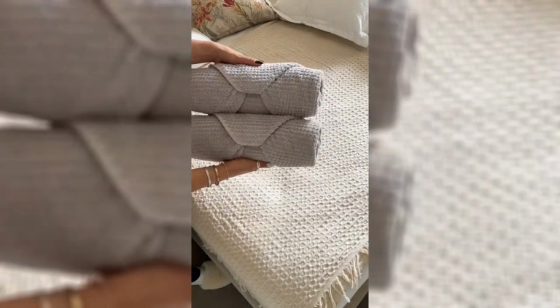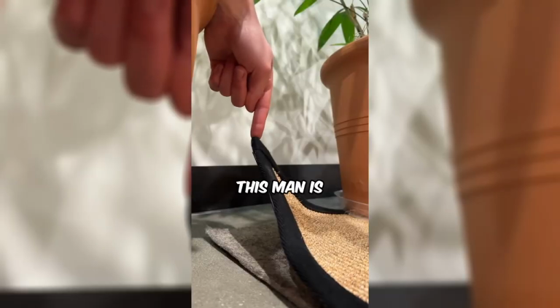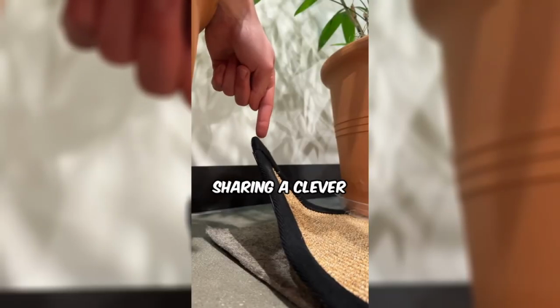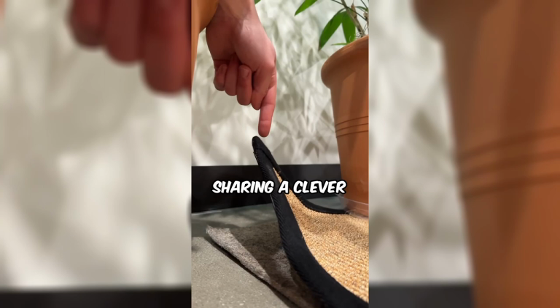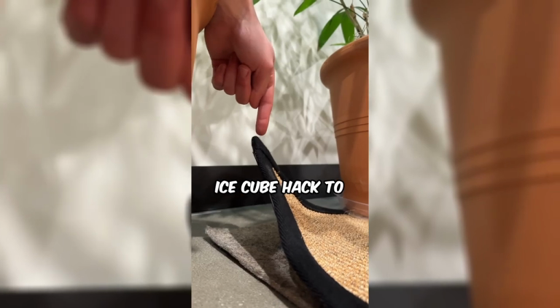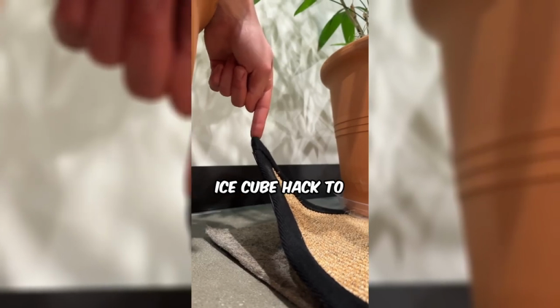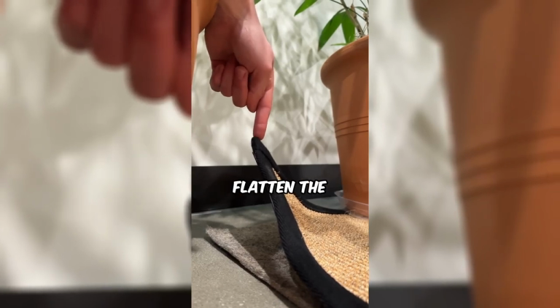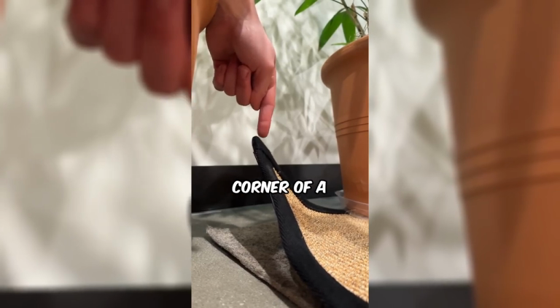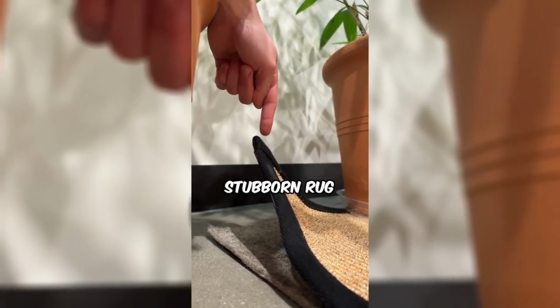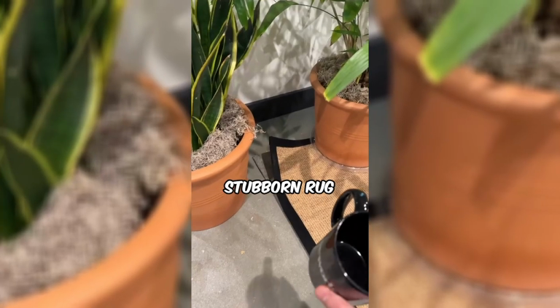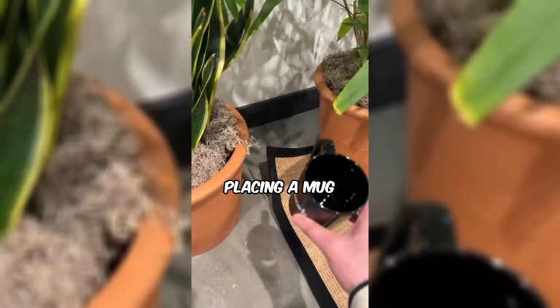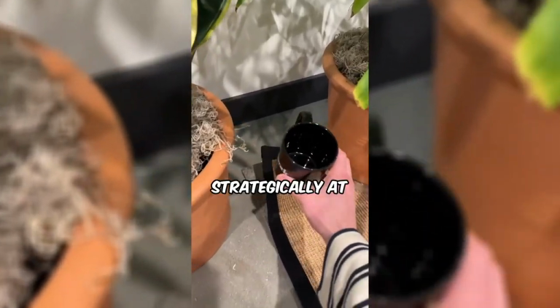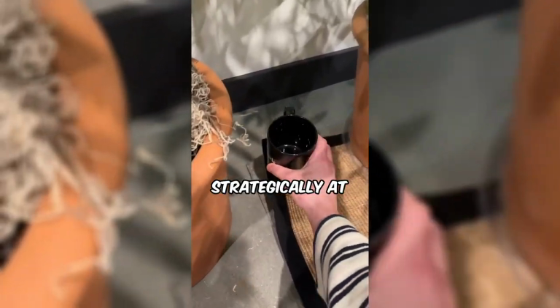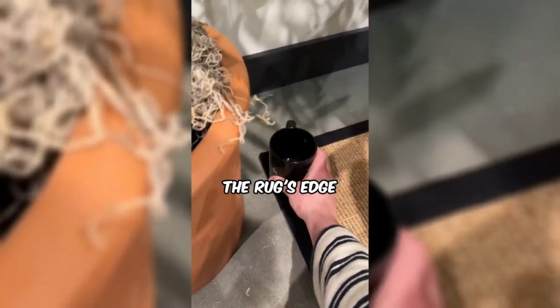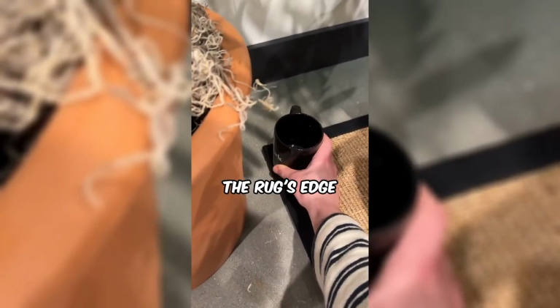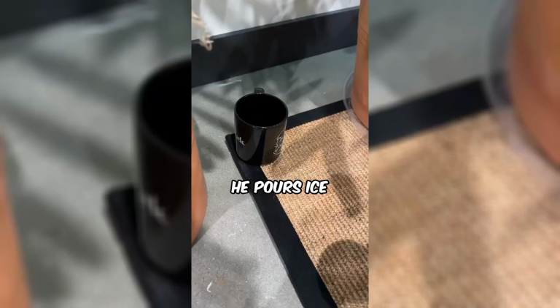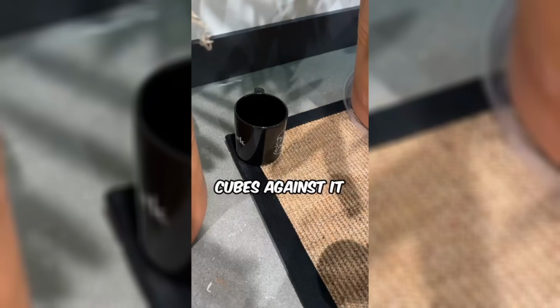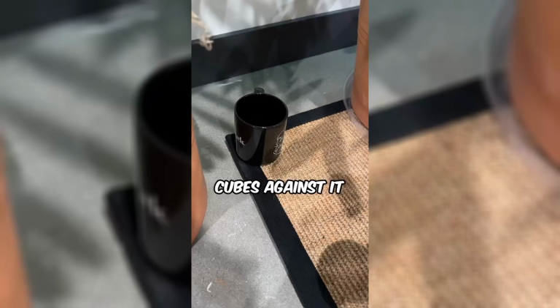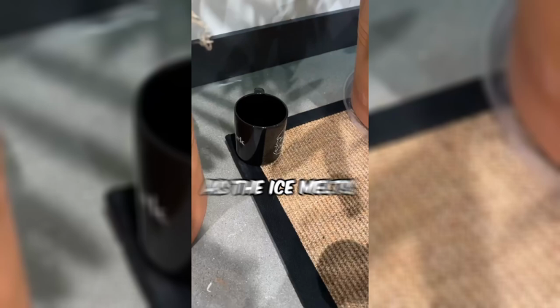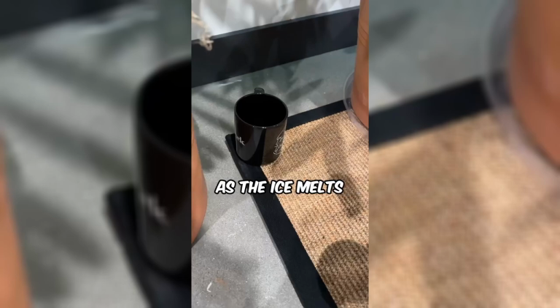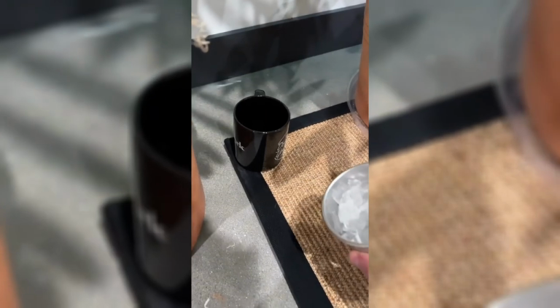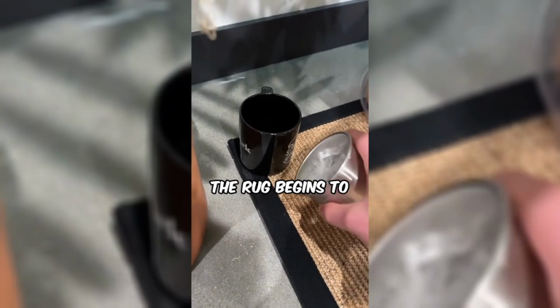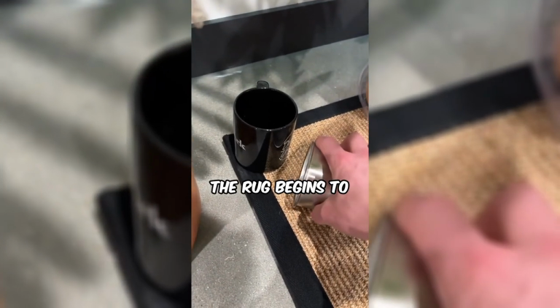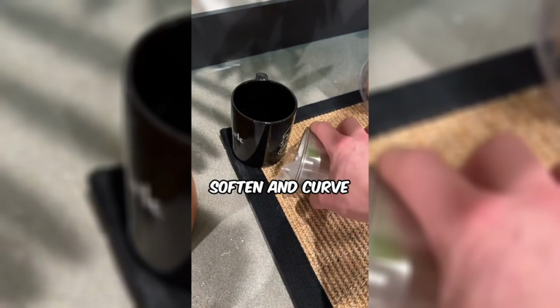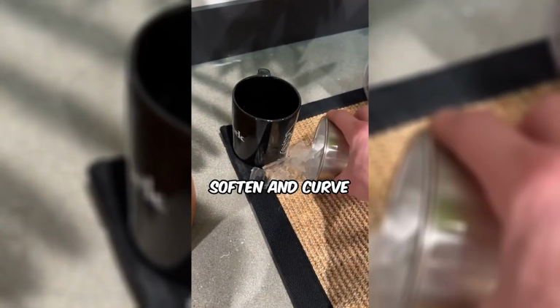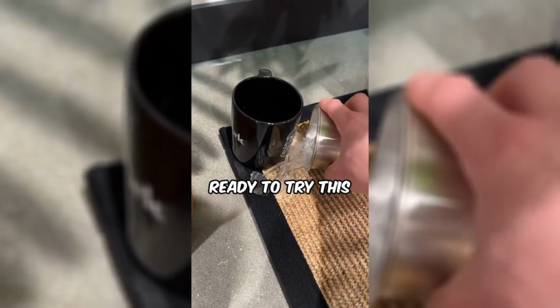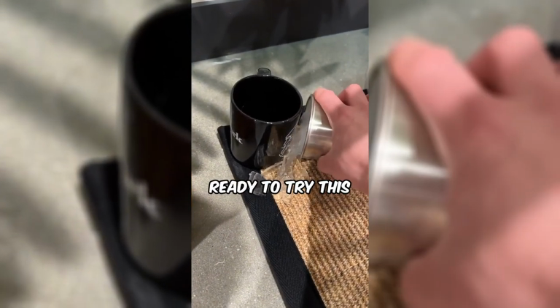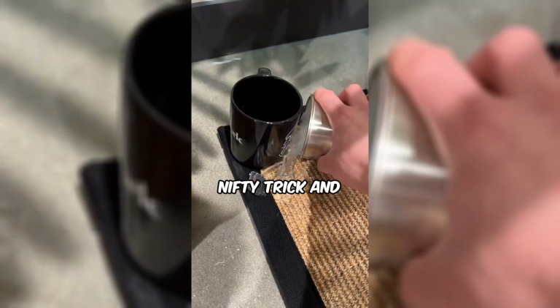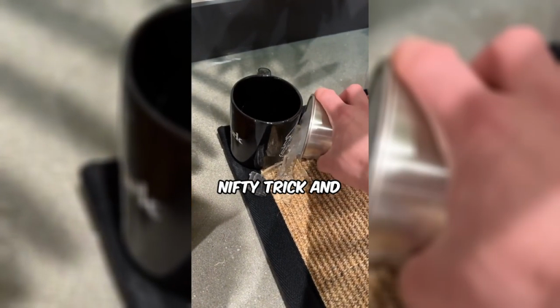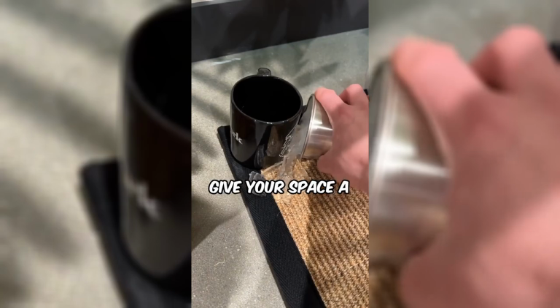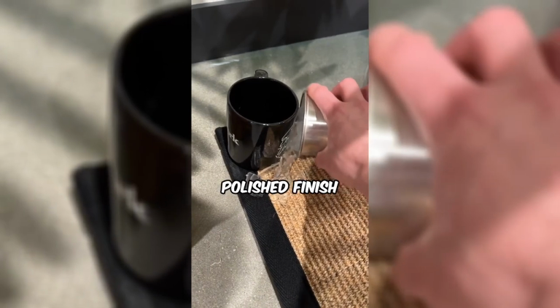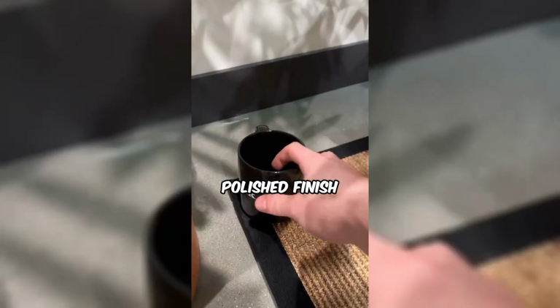This man is sharing a clever ice cube hack to flatten the corner of a stubborn rug. Placing a mug strategically at the rug's edge, he pours ice cubes against it. As the ice melts, the rug begins to soften and curve. Ready to try this nifty trick and give your space a polished finish?